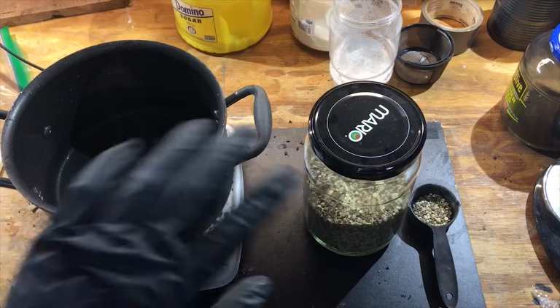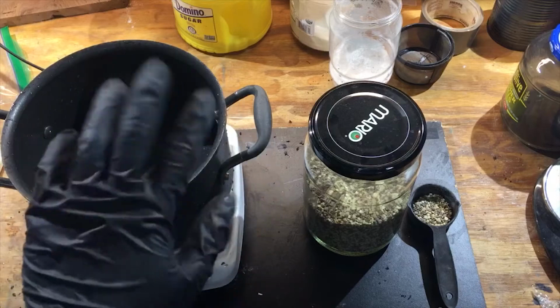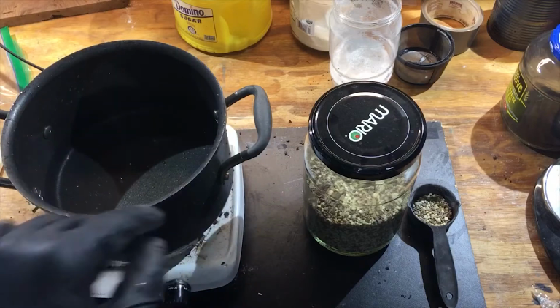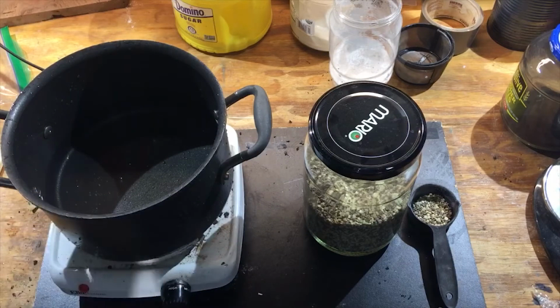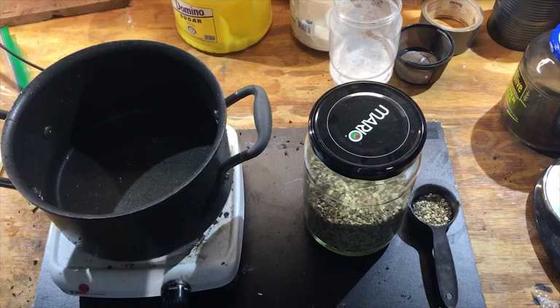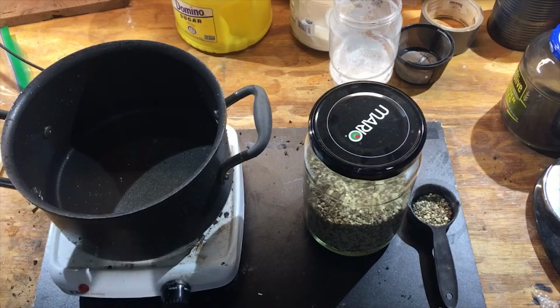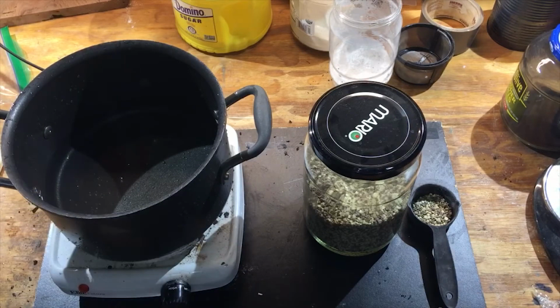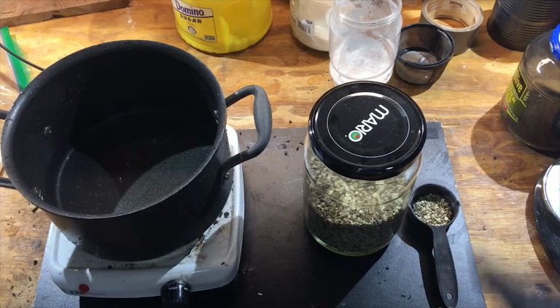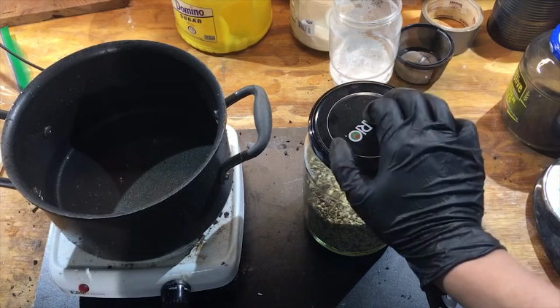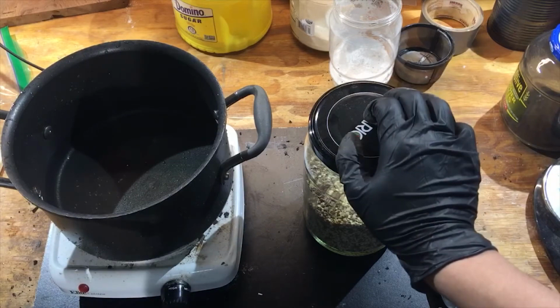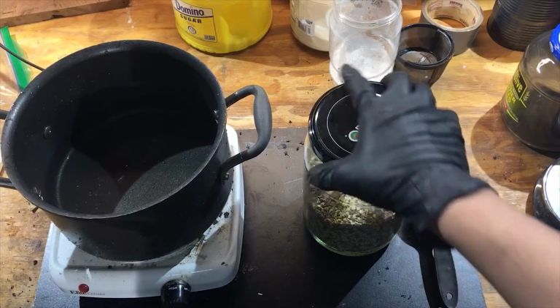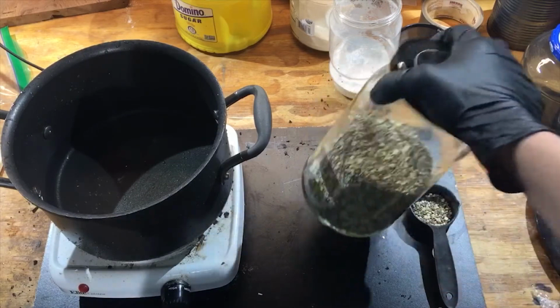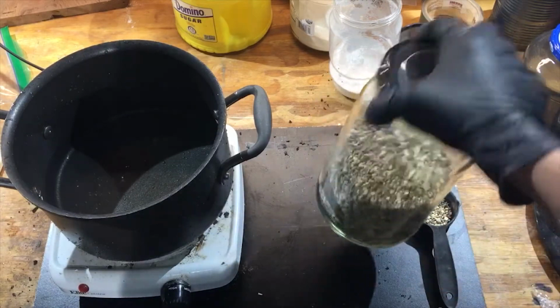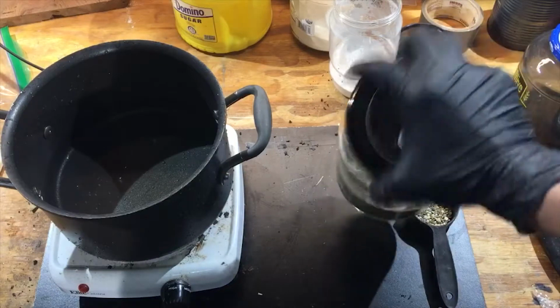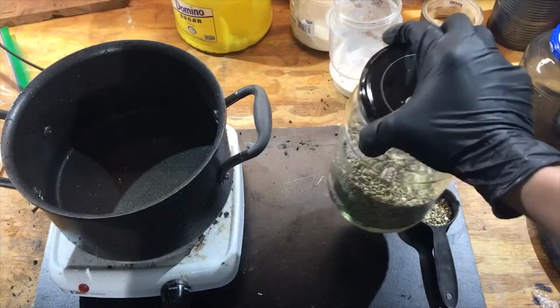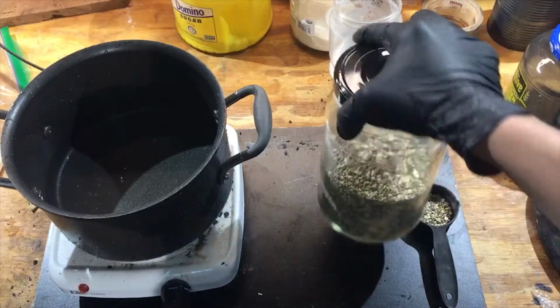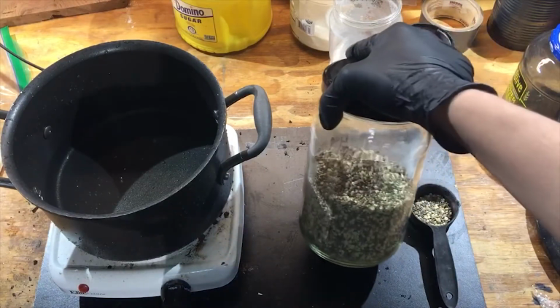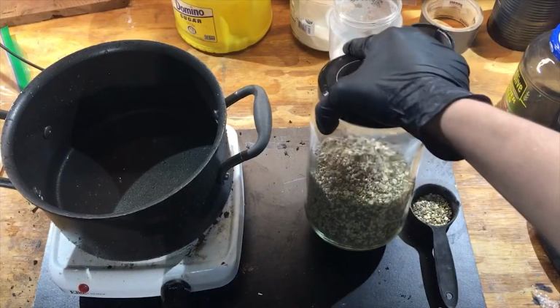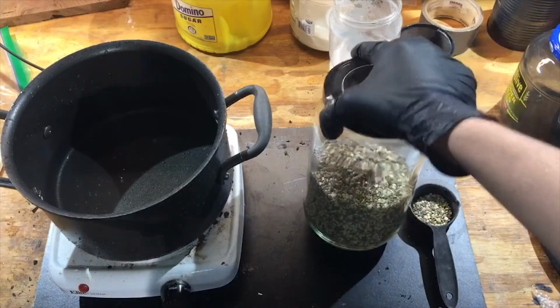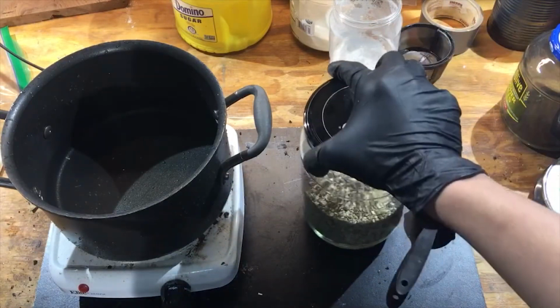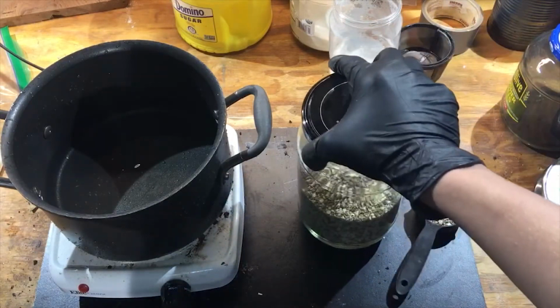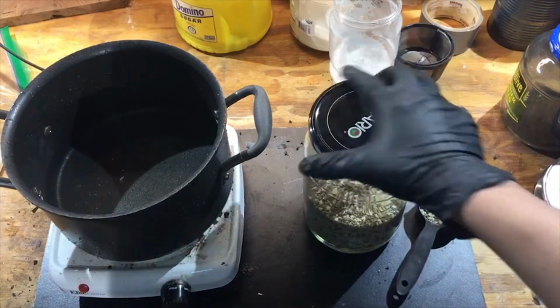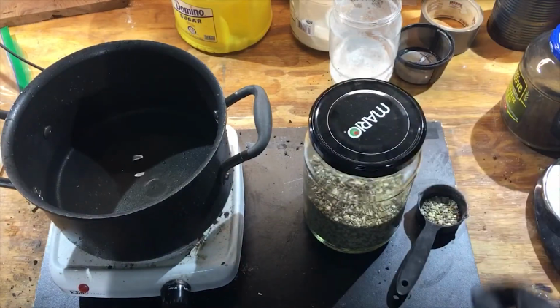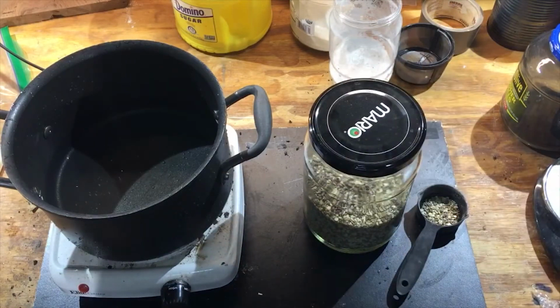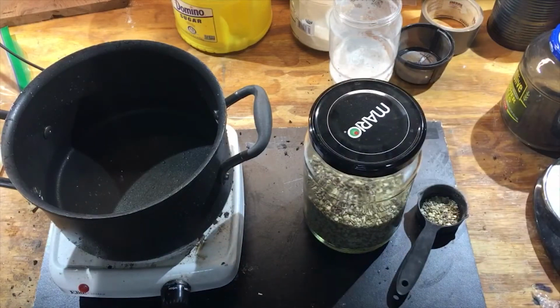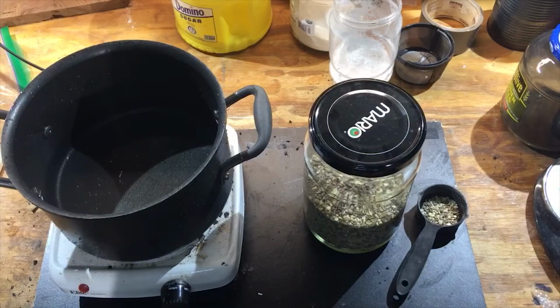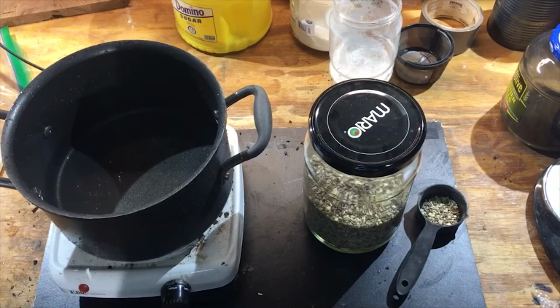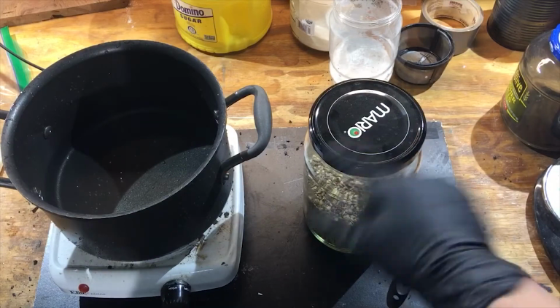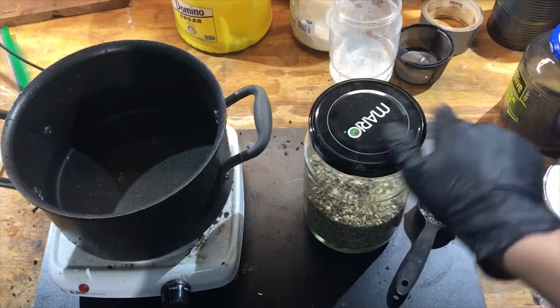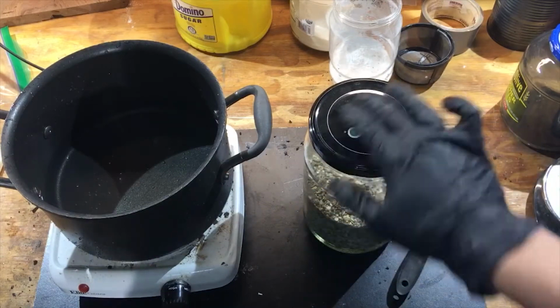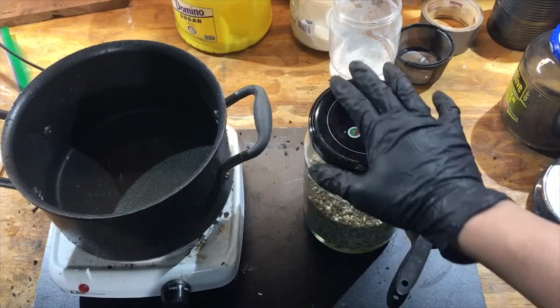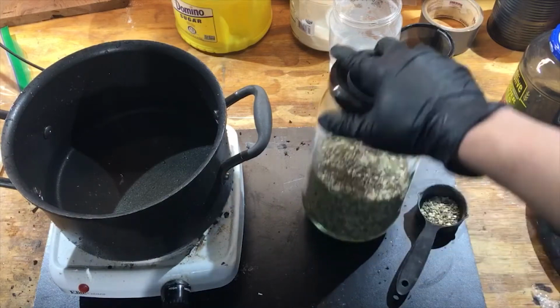Hey everybody, how's it going? I'm the Happy Mad Scientist. In this video, I'm just gonna take some sulfur here — that's 50% sulfur and 50% other stuff, which is really kind of poor, but it's the only stuff I could find.